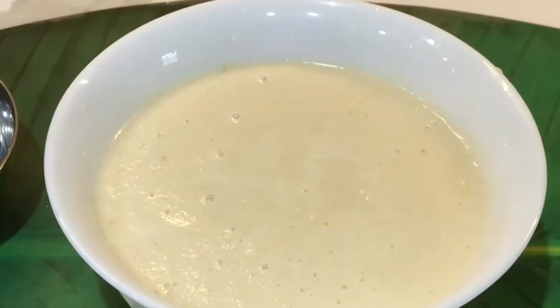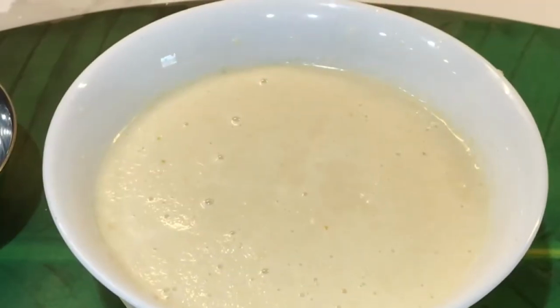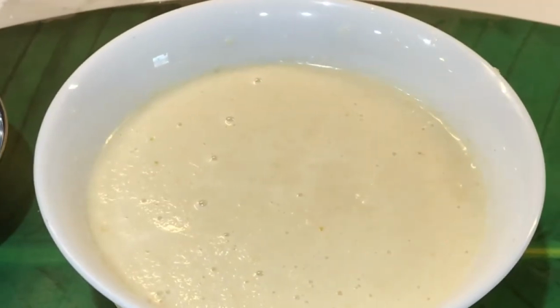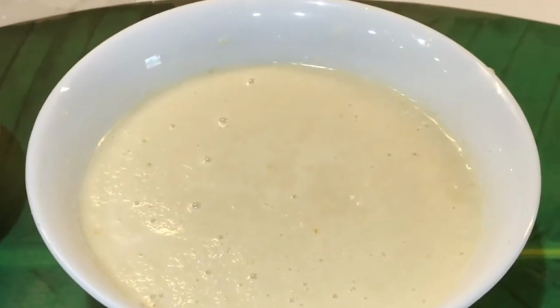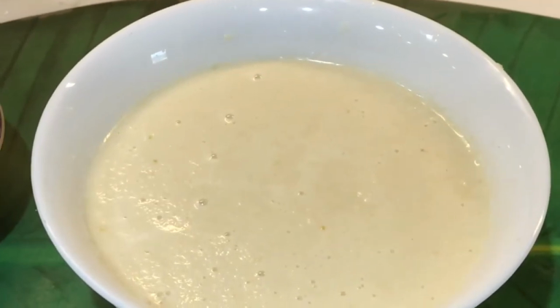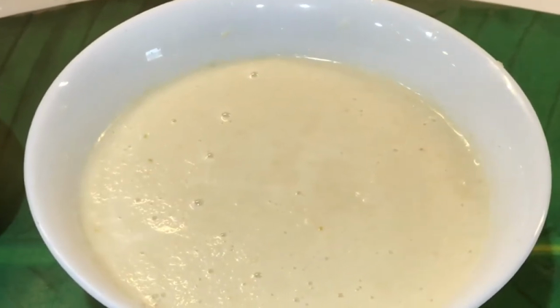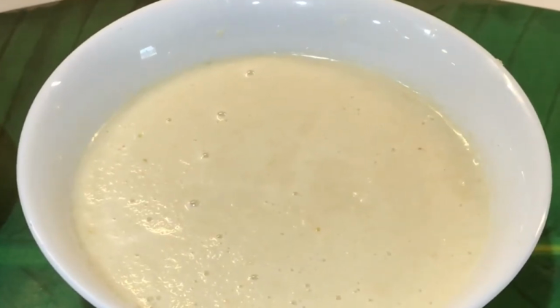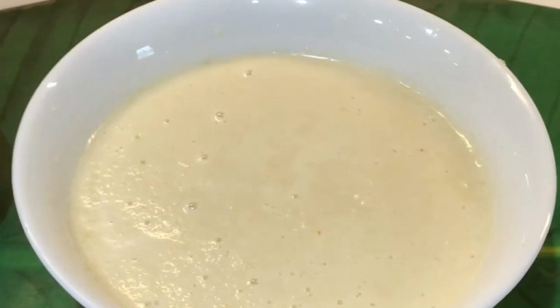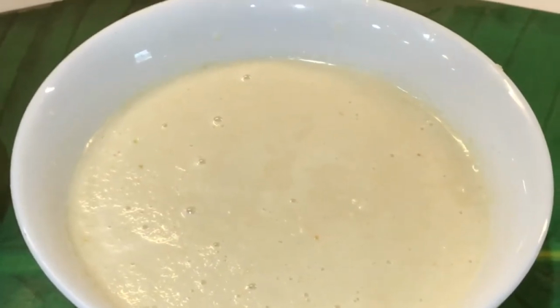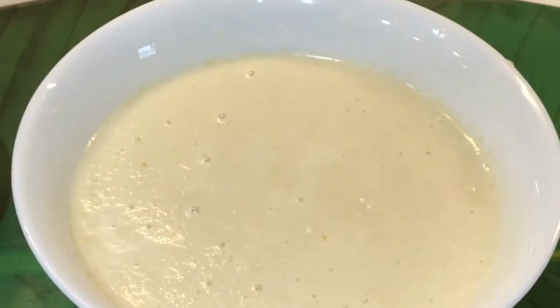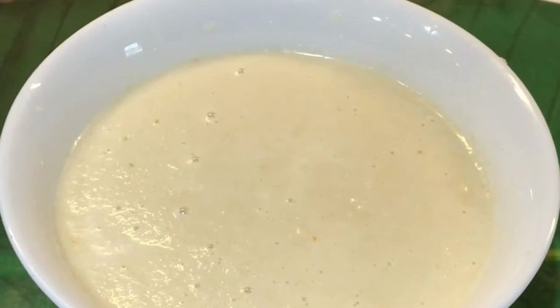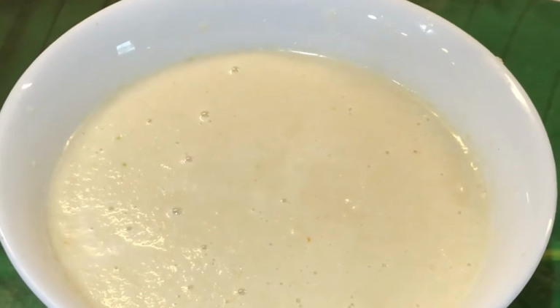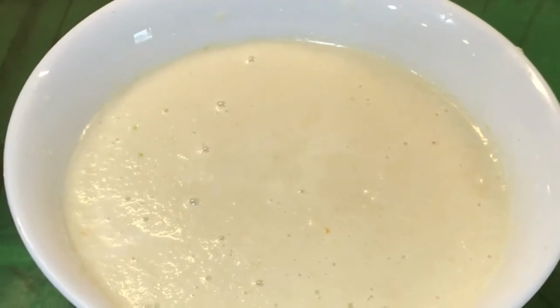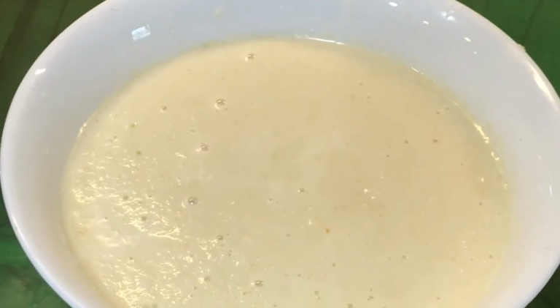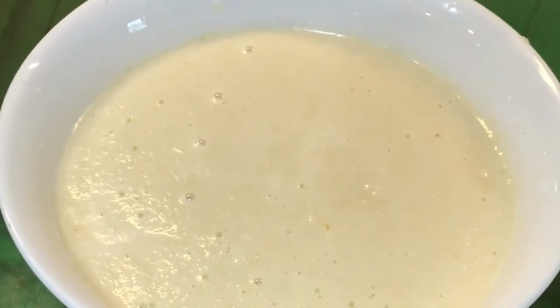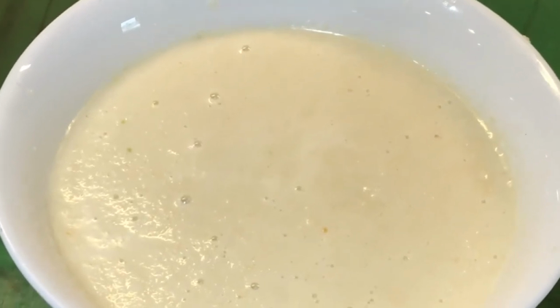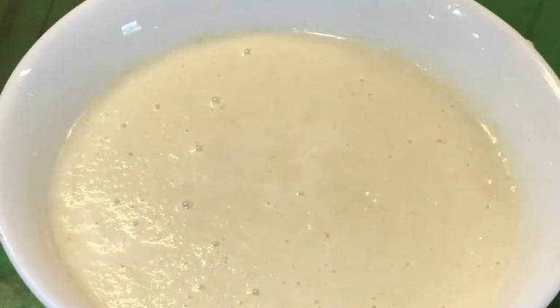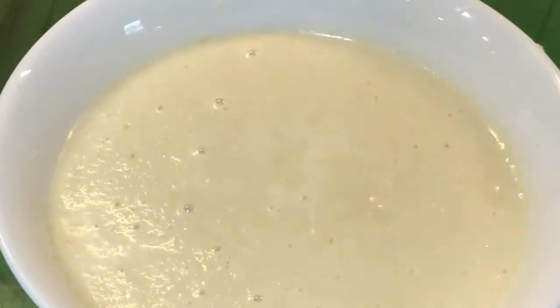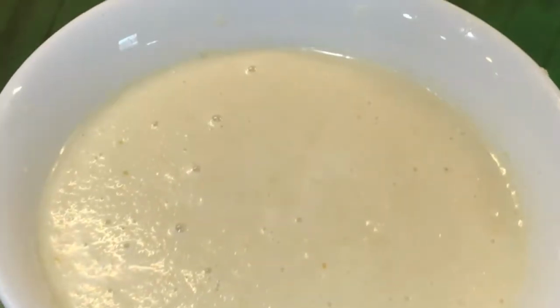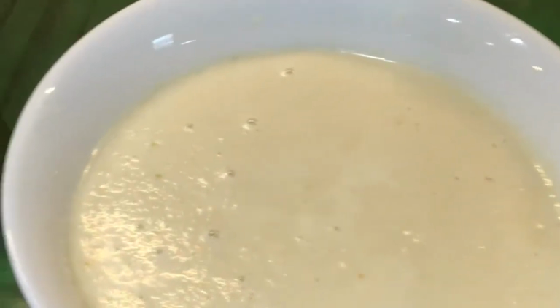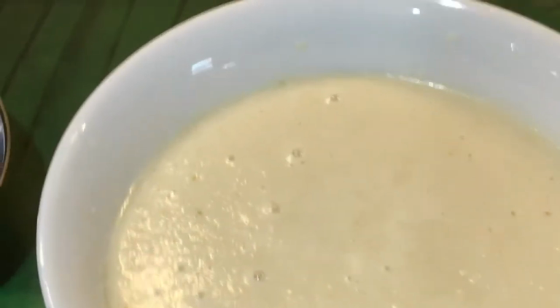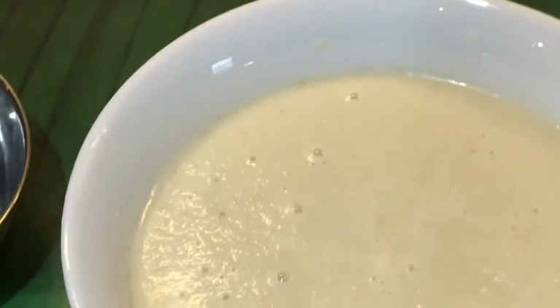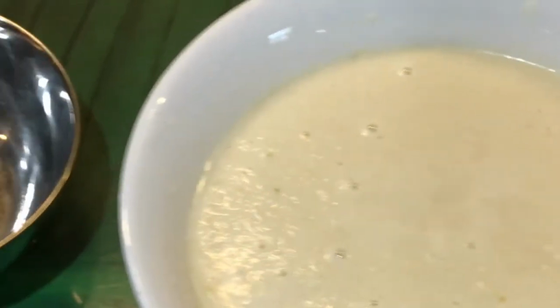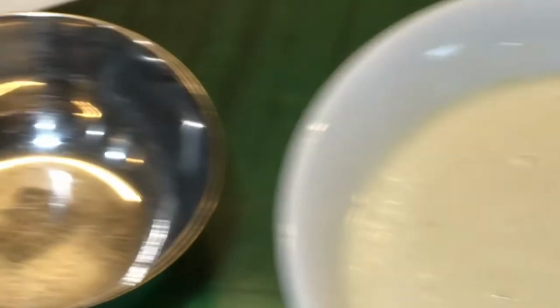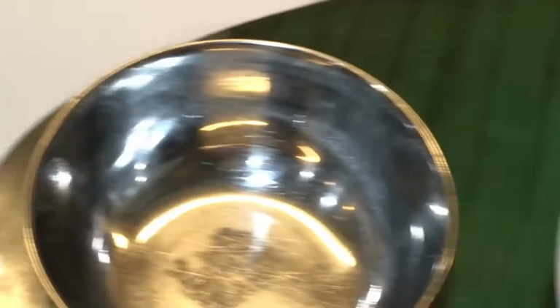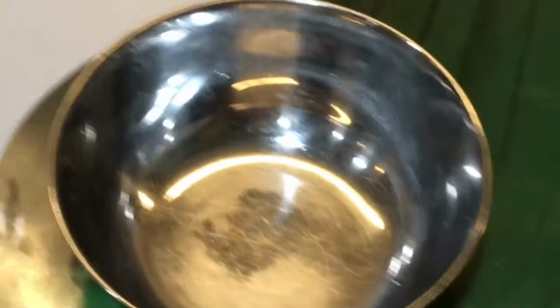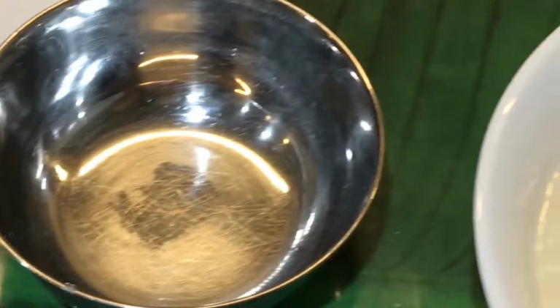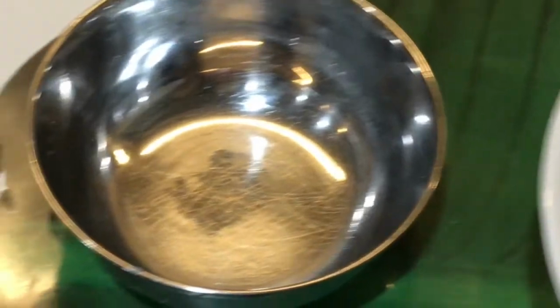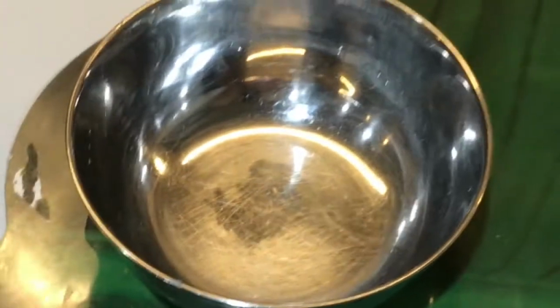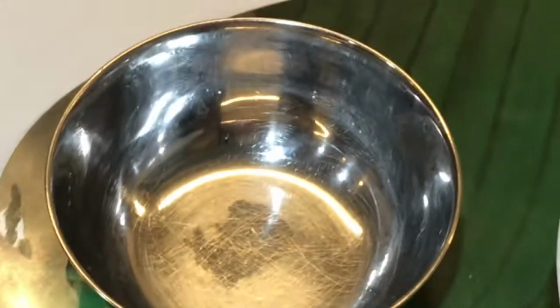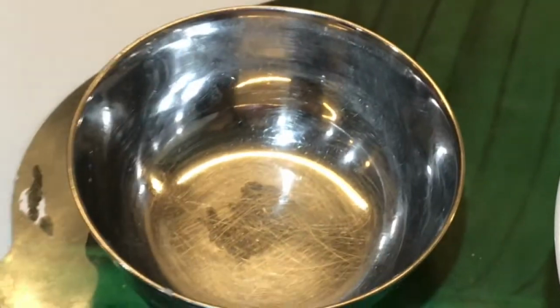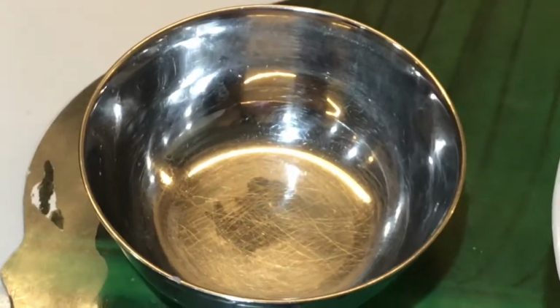Here's our nicely blended coconut chutney ready. Let's season this now. I used three cups of water and this cup to blend the chutney.